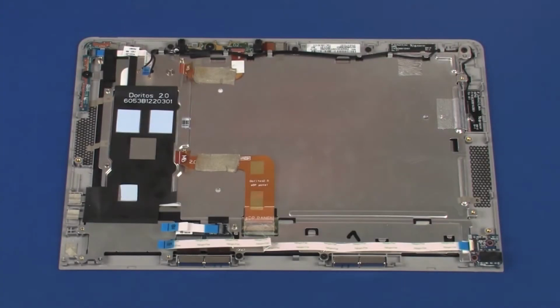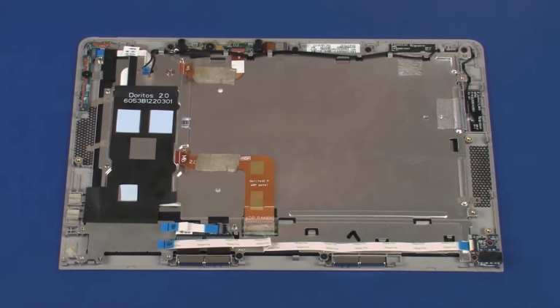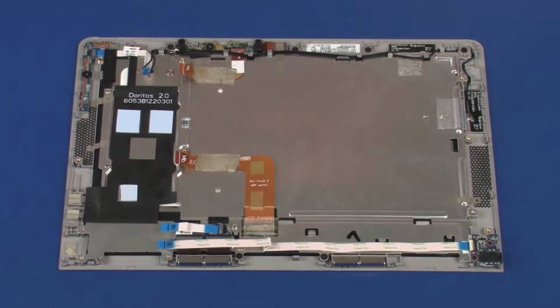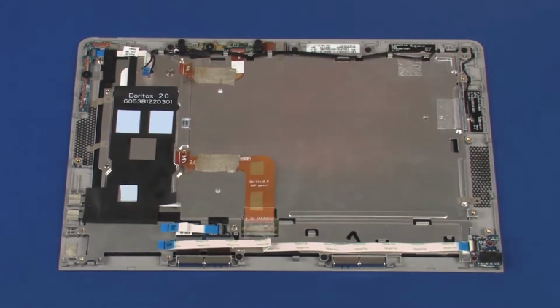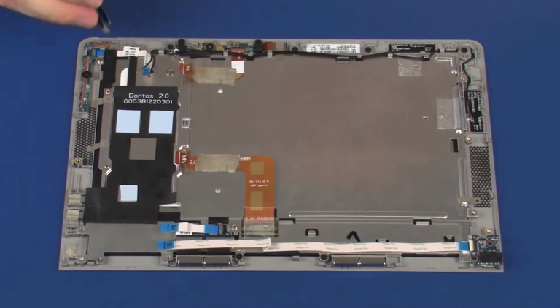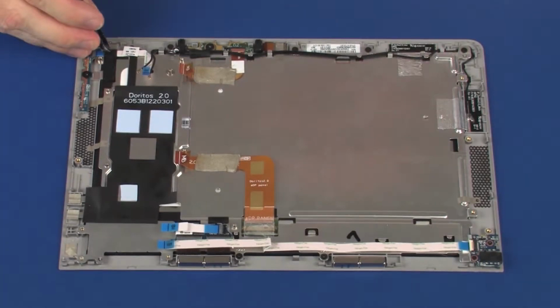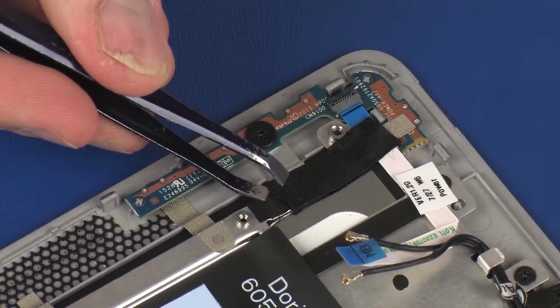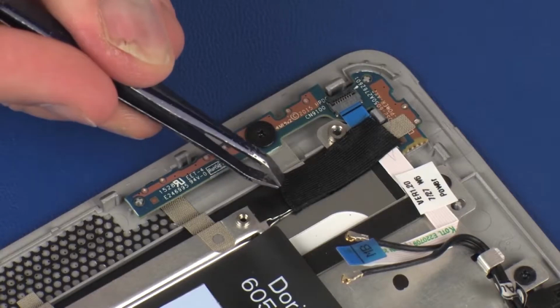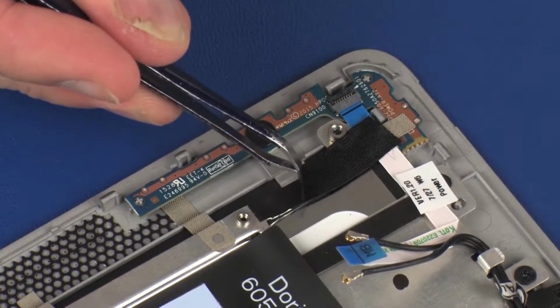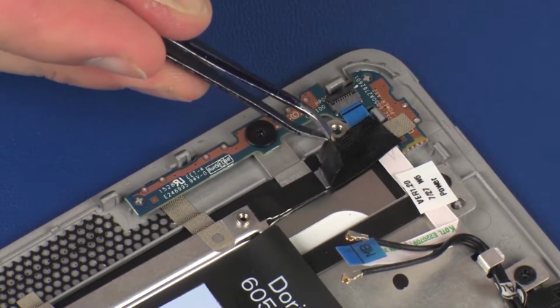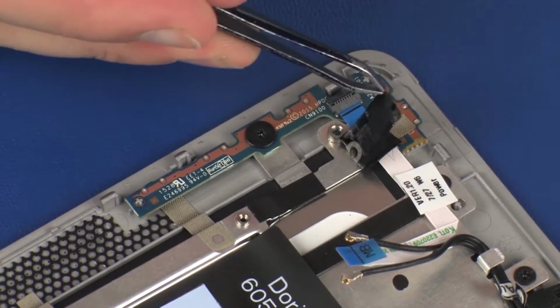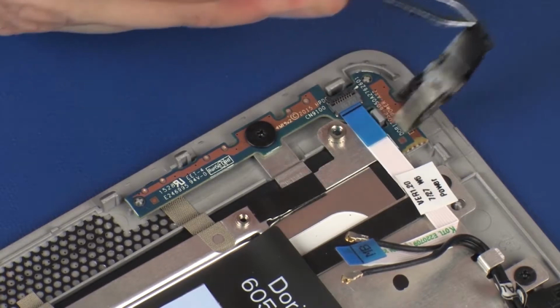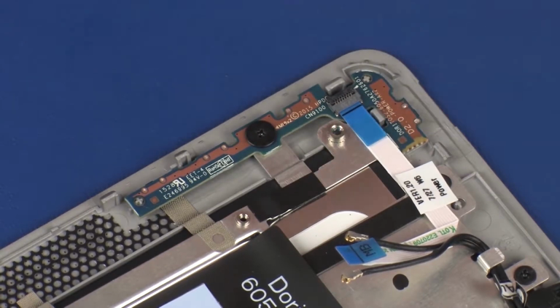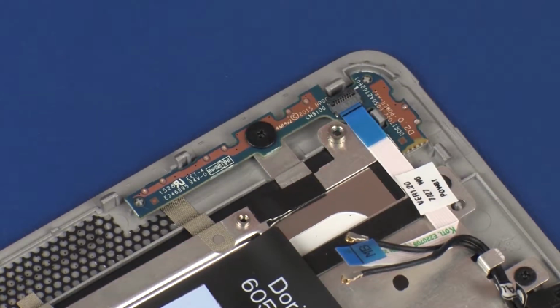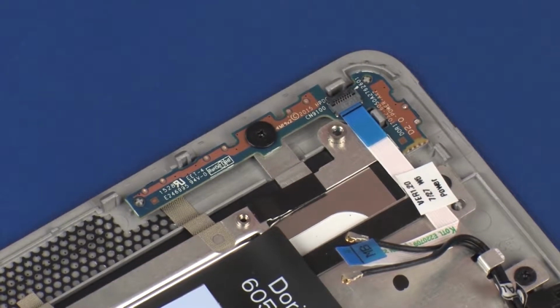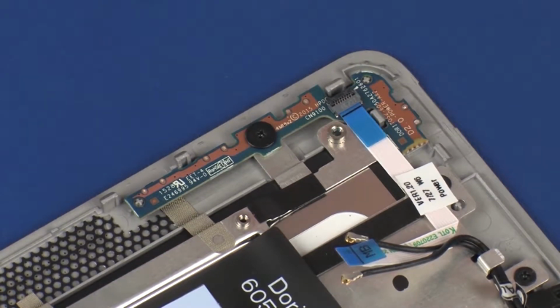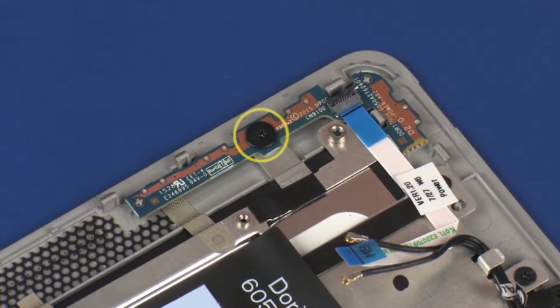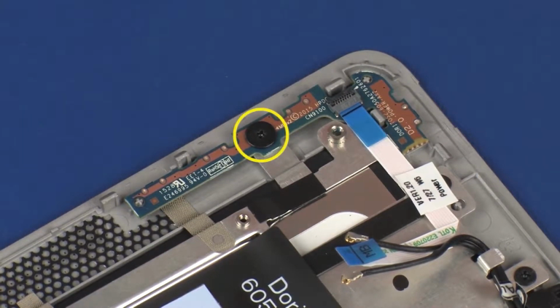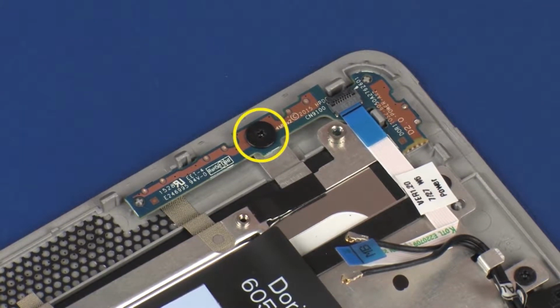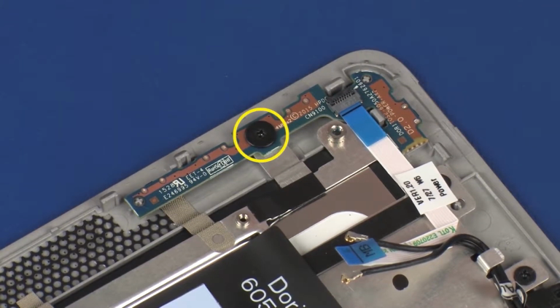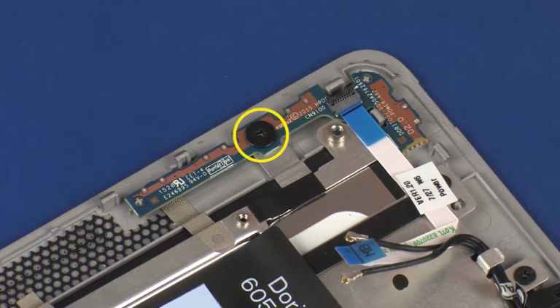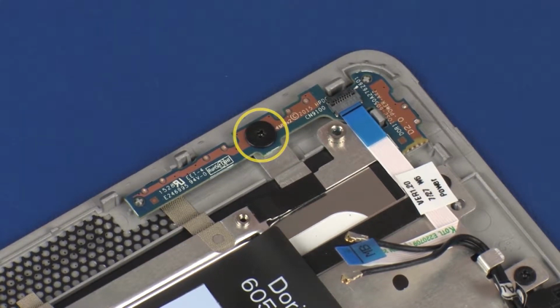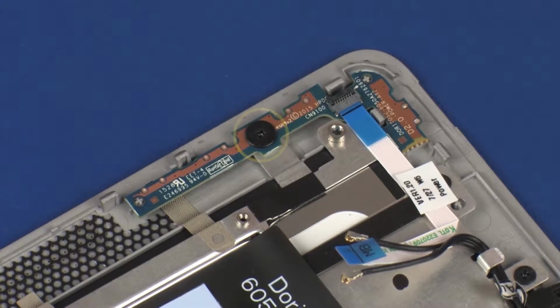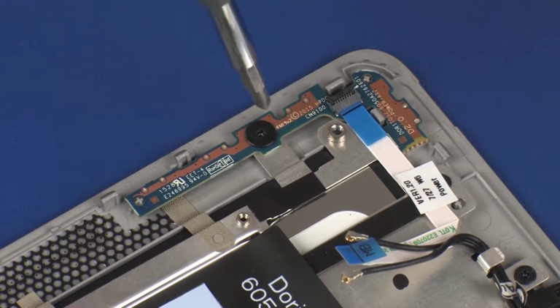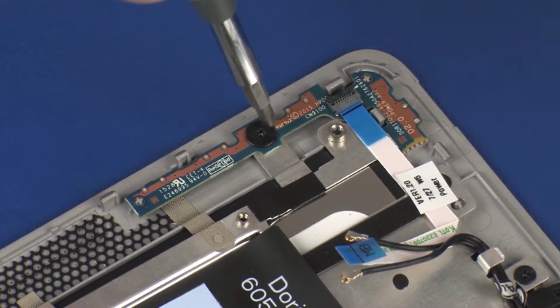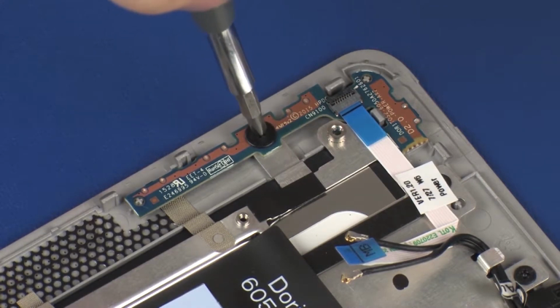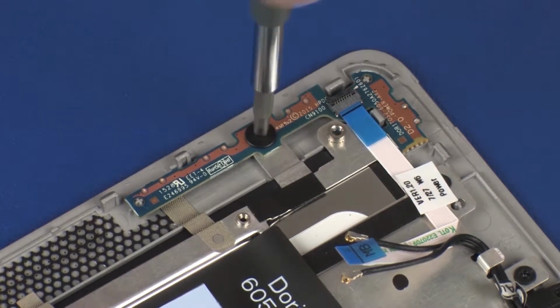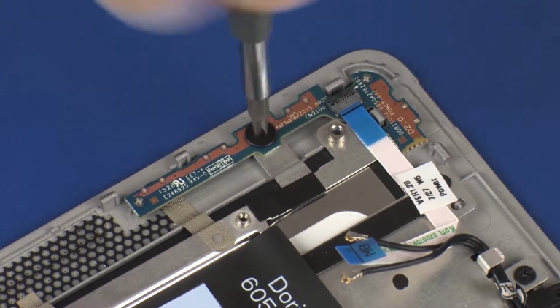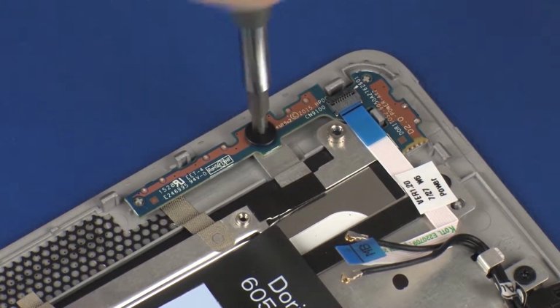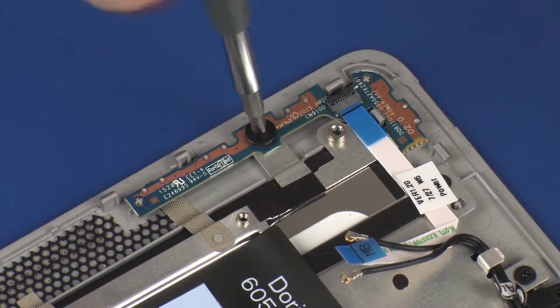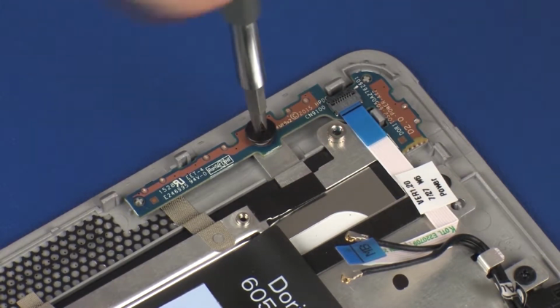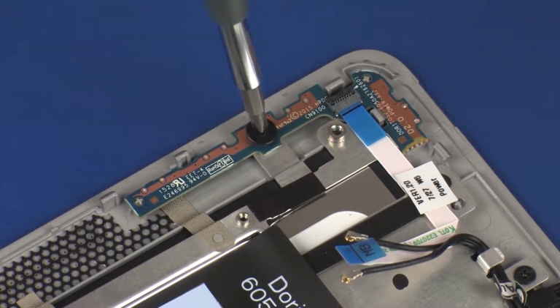Removal: Peel back the grounding tape that secures the power button board to the display panel assembly. Remove the 2 mm P1 Phillips broad-head screw that secures the power button board to the display panel assembly.